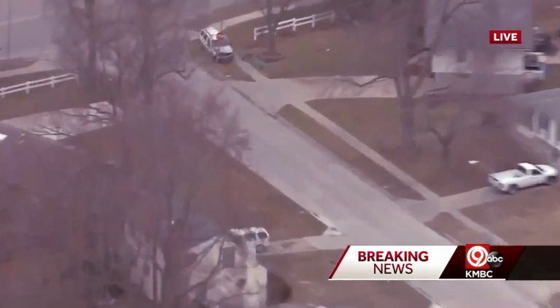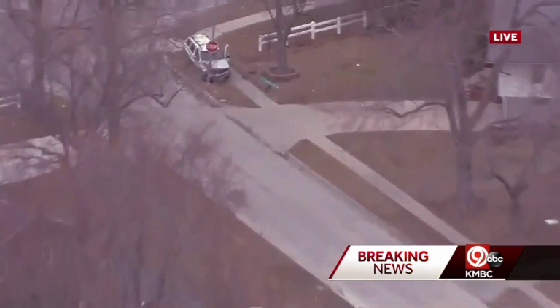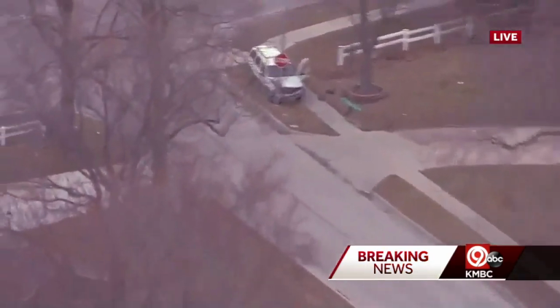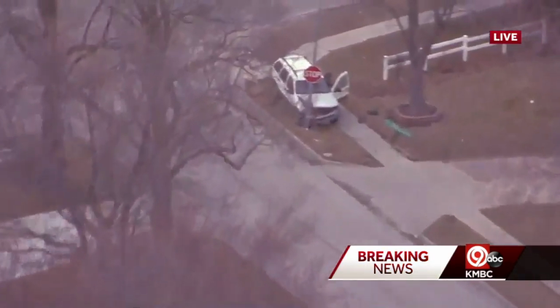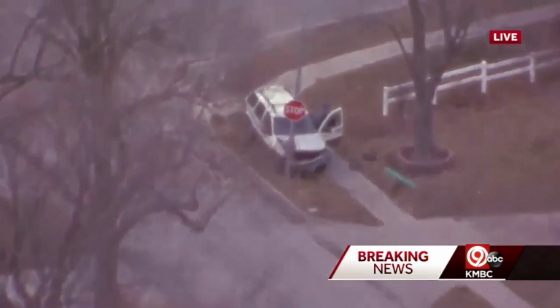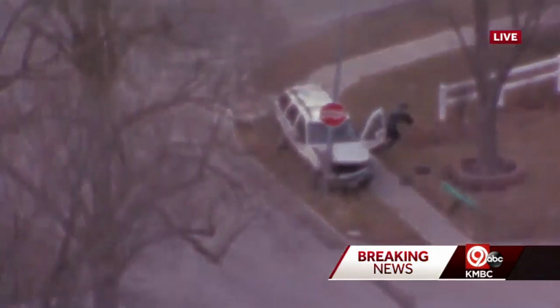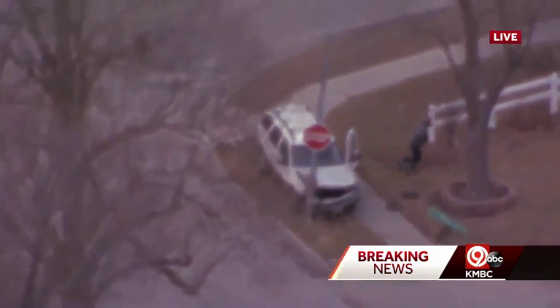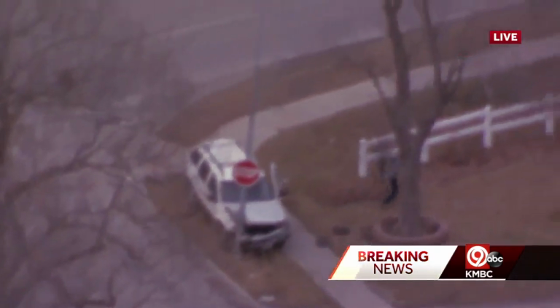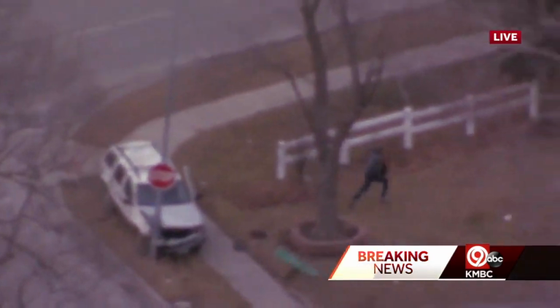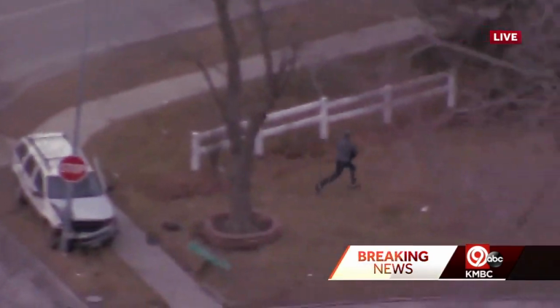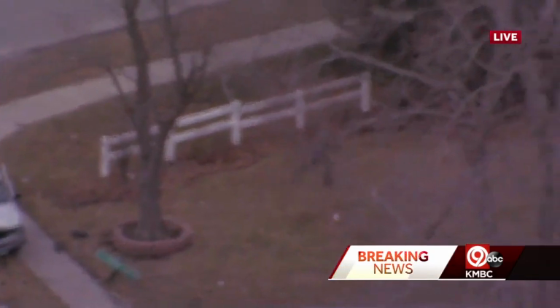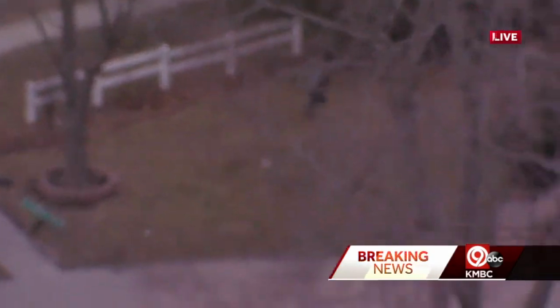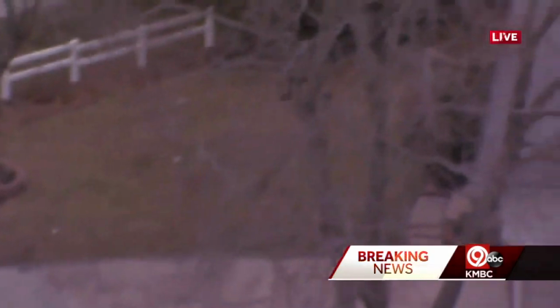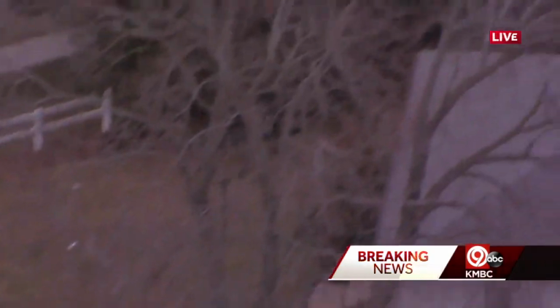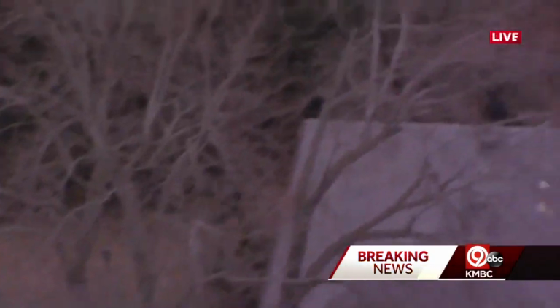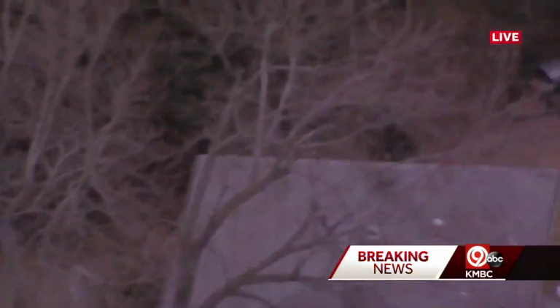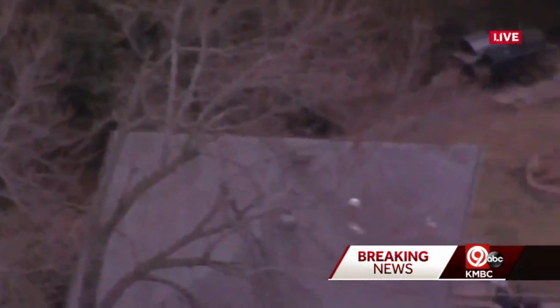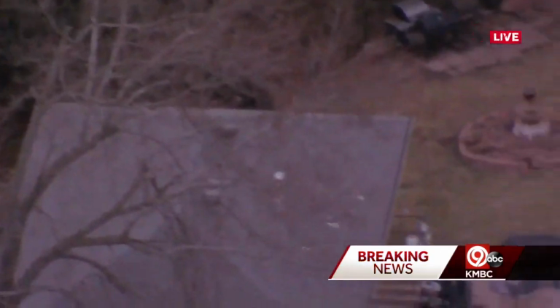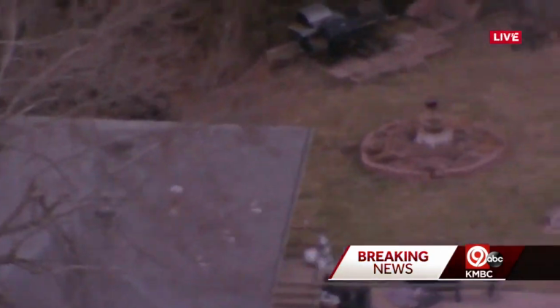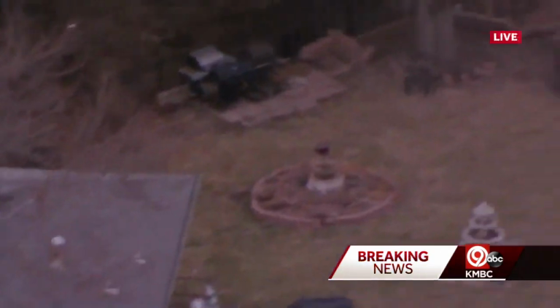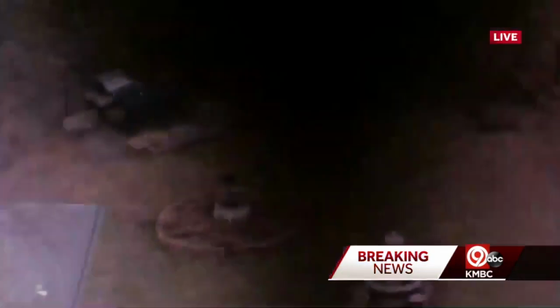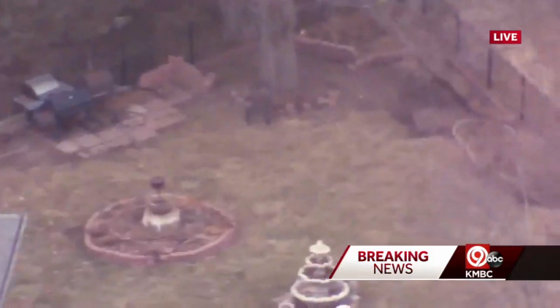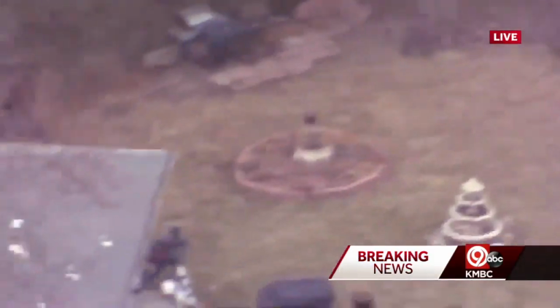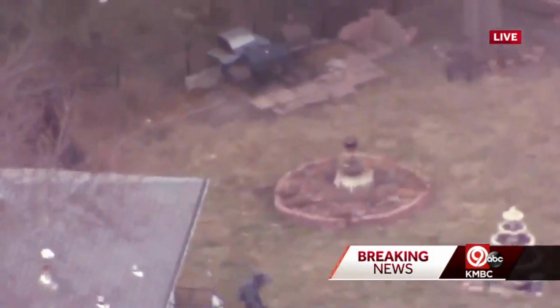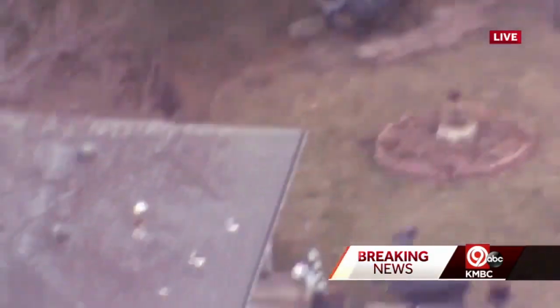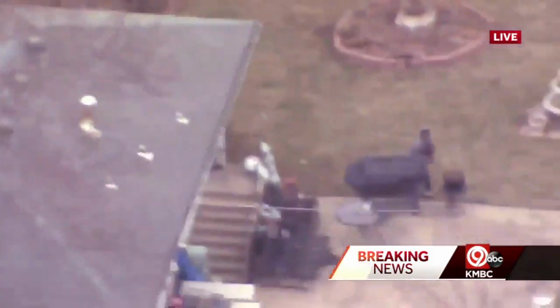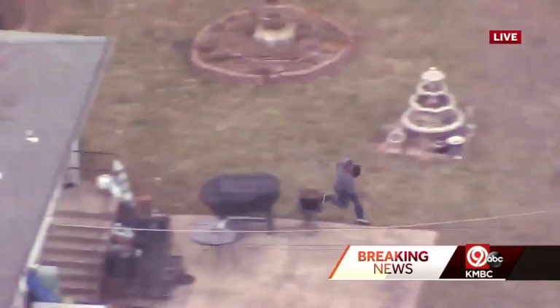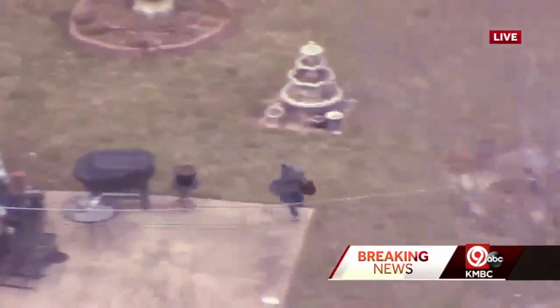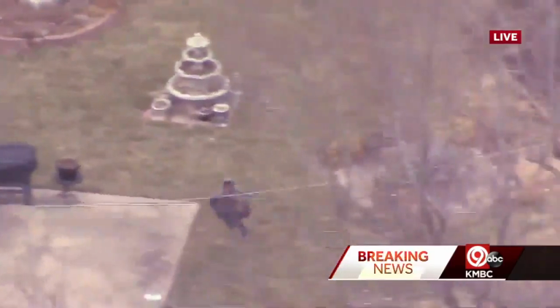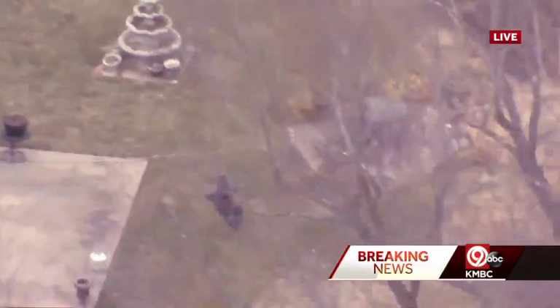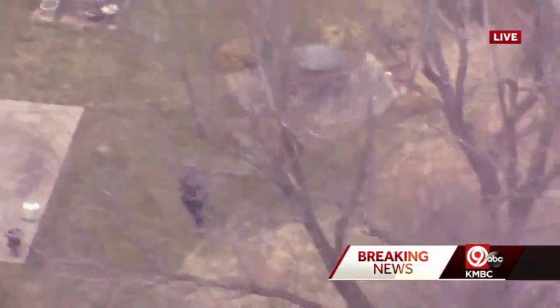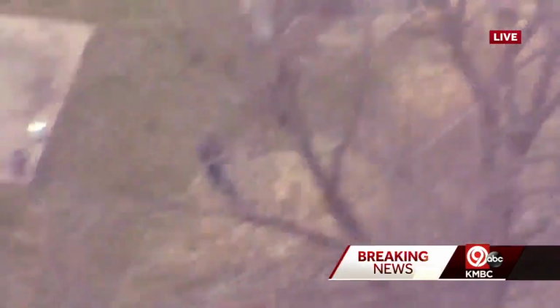Now, it looks like they have crashed — crashed into a stop sign. They are now on foot, the suspect going behind that building, as you can see behind that house. And we're going to stay with them.